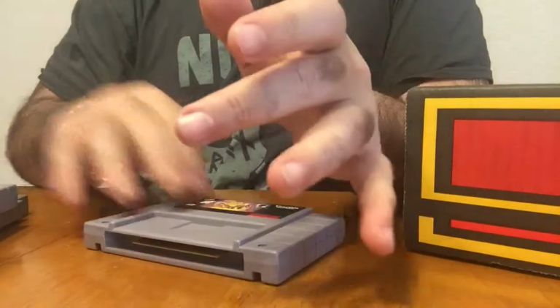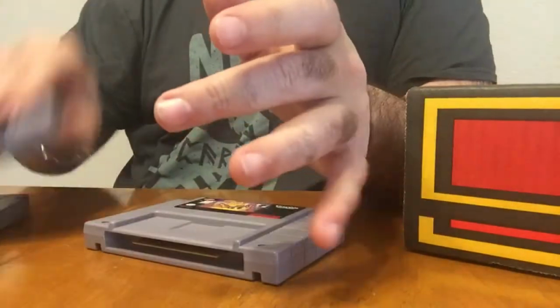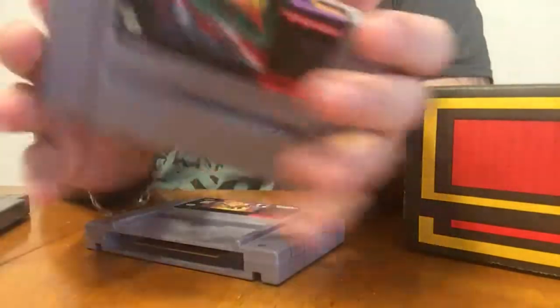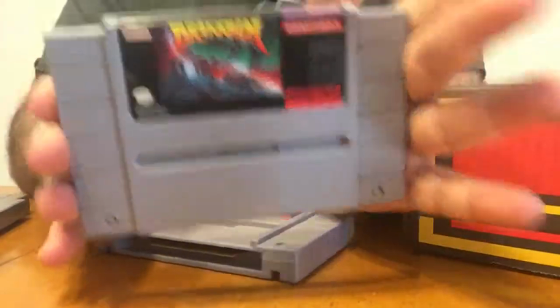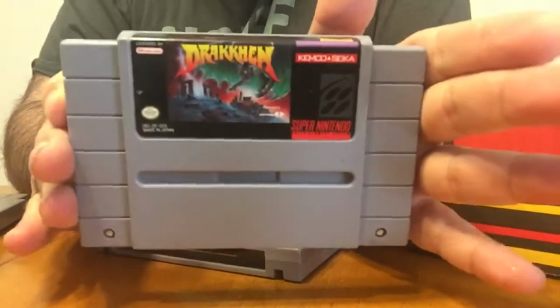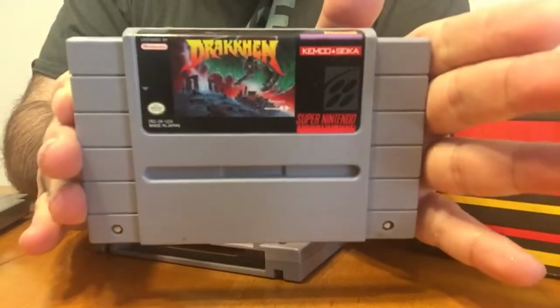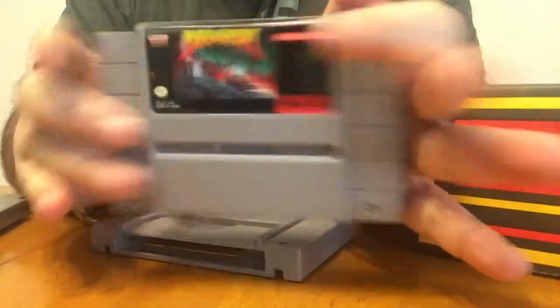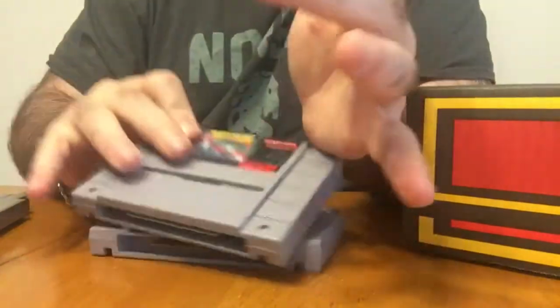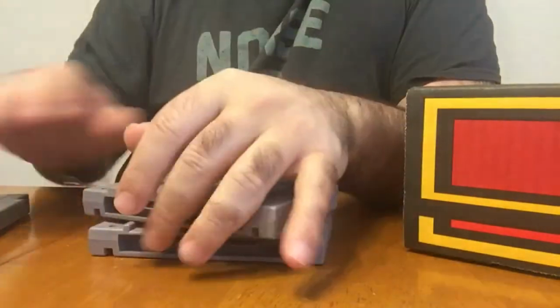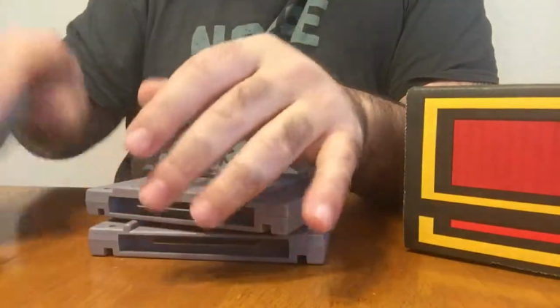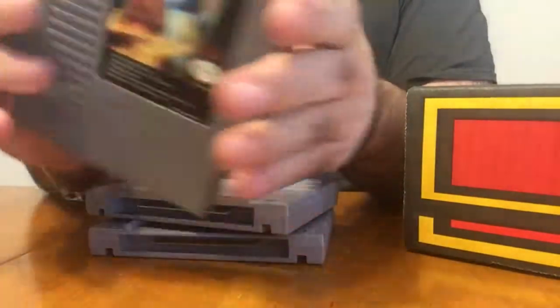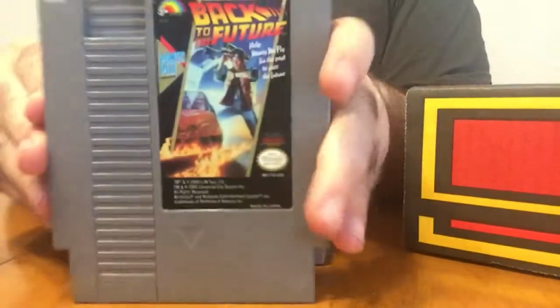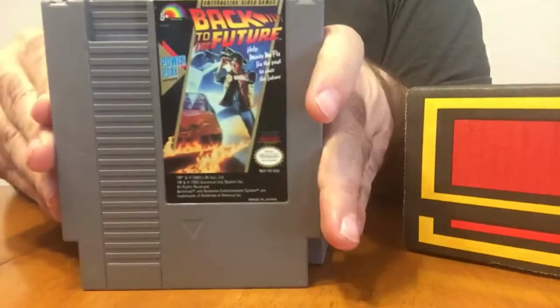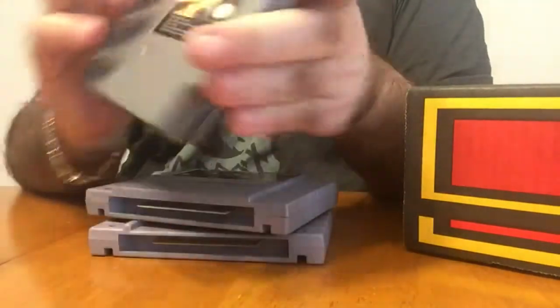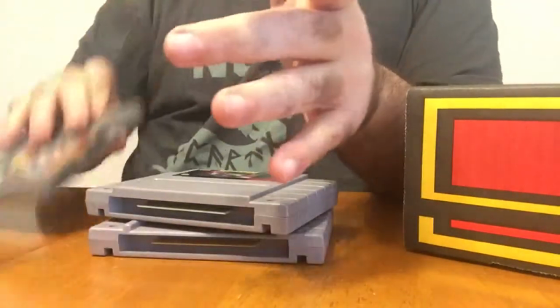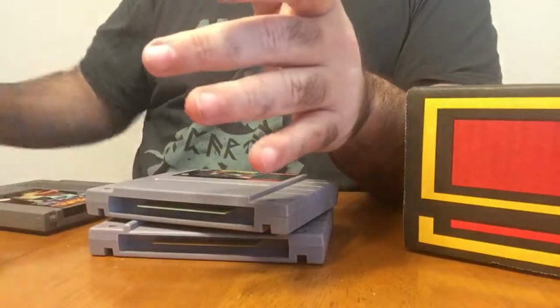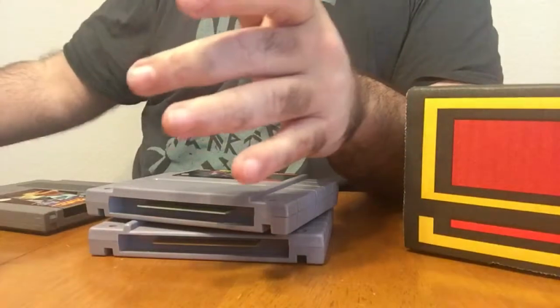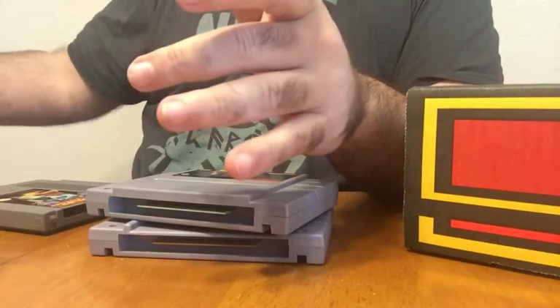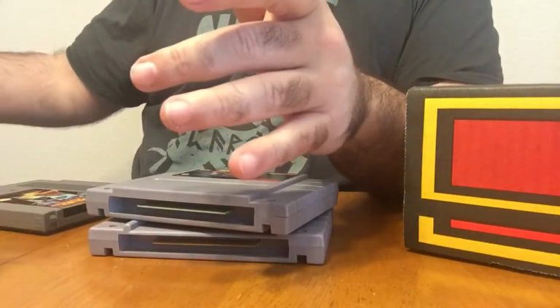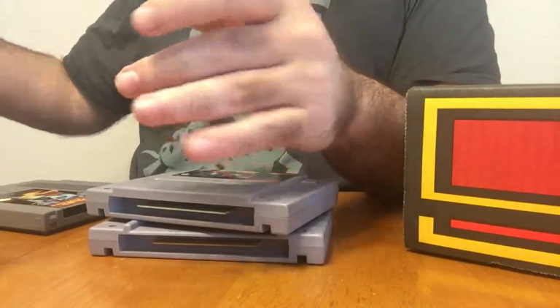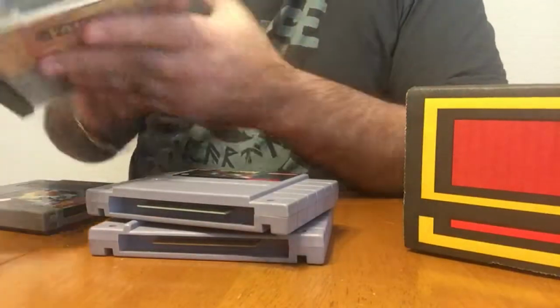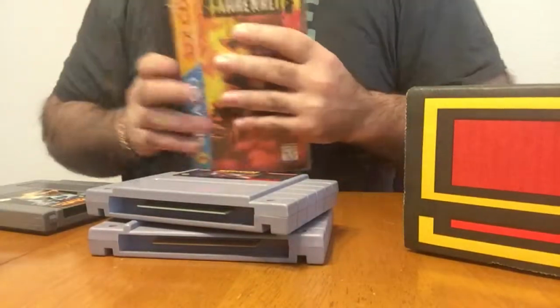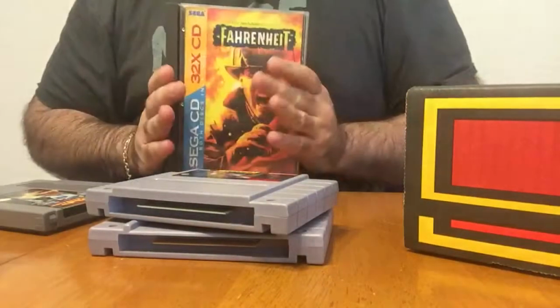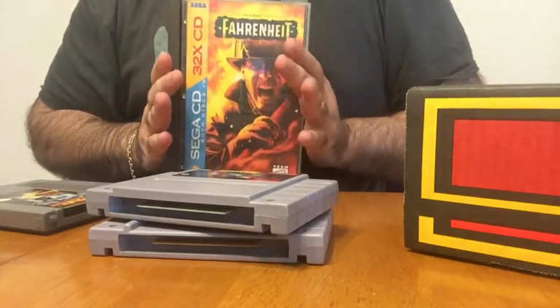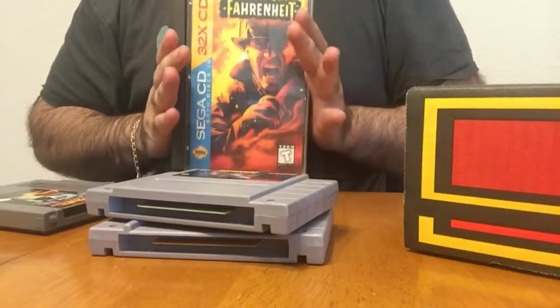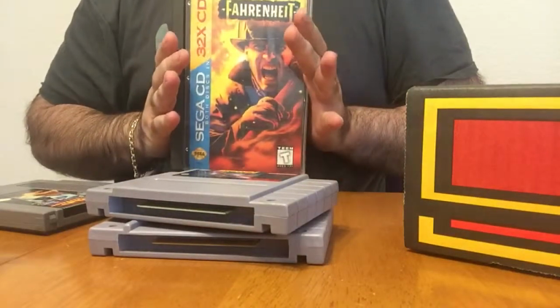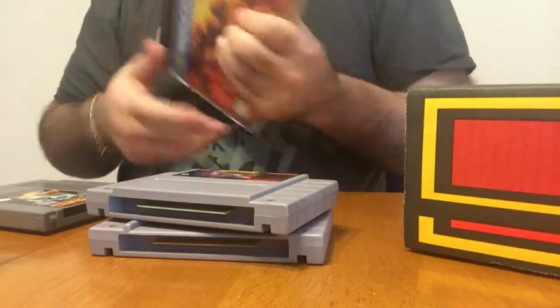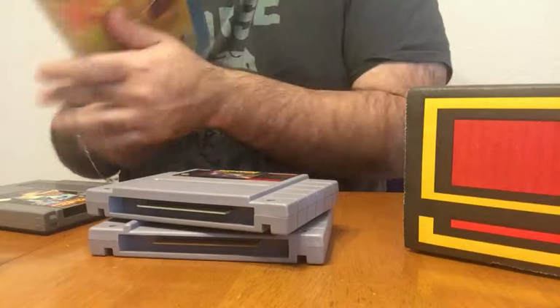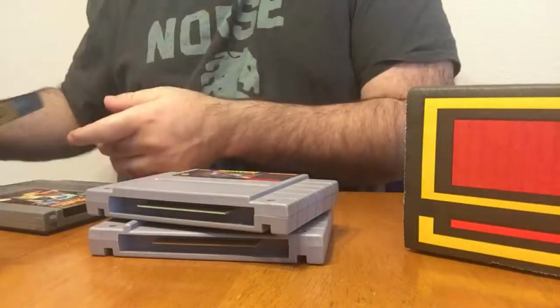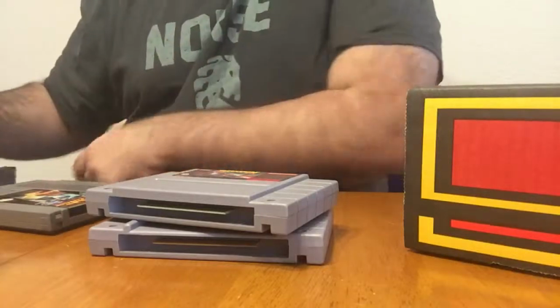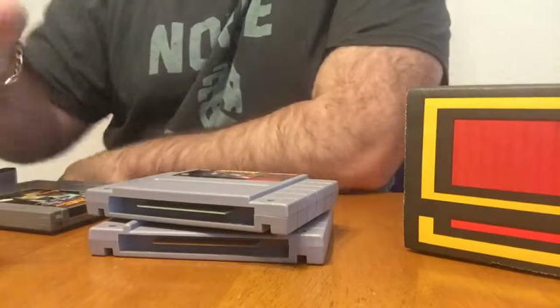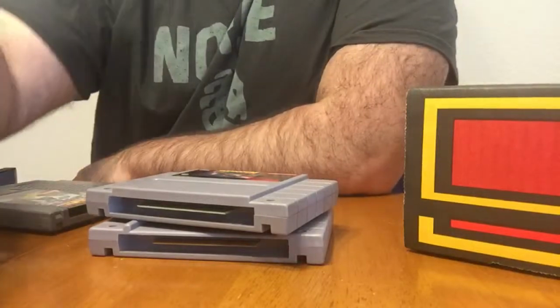So we got Aaahh! Real Monsters, Drakken, Back to the Future, and then I guess my favorite in here: Fahrenheit. Pretty cool, guys. Anyways, thanks for watching.